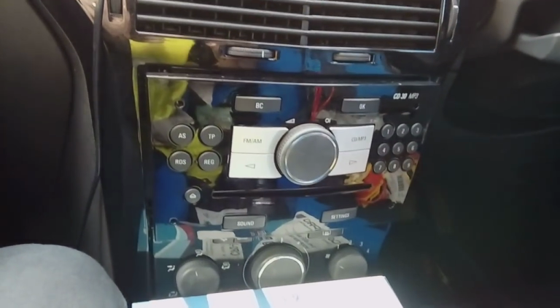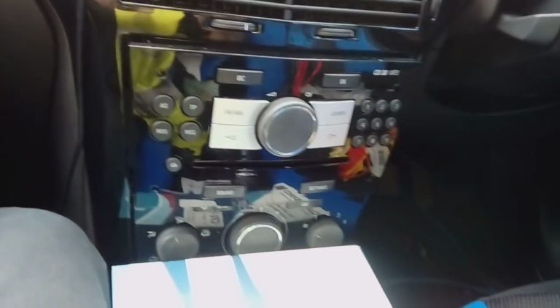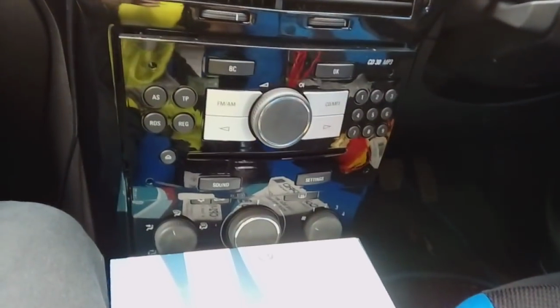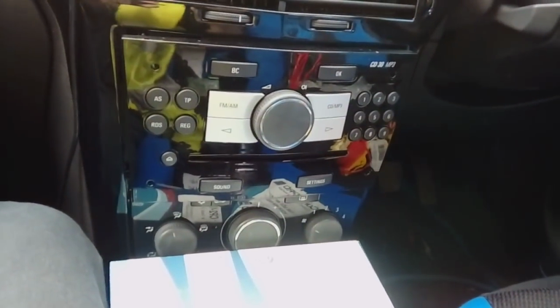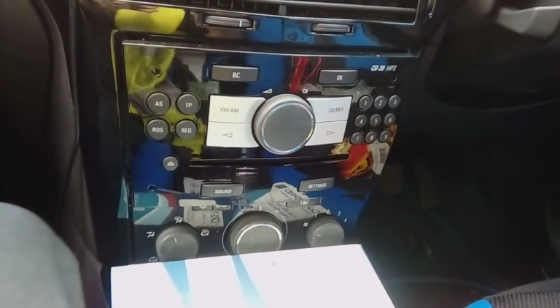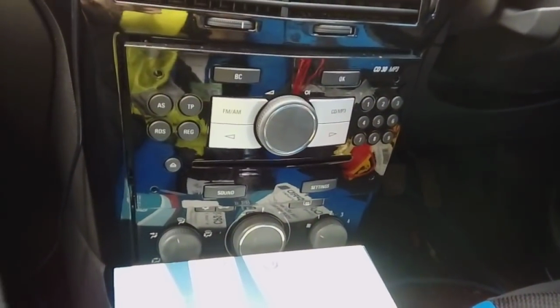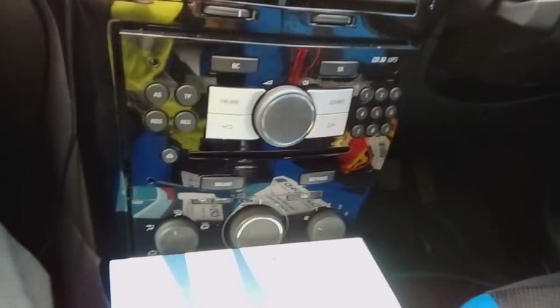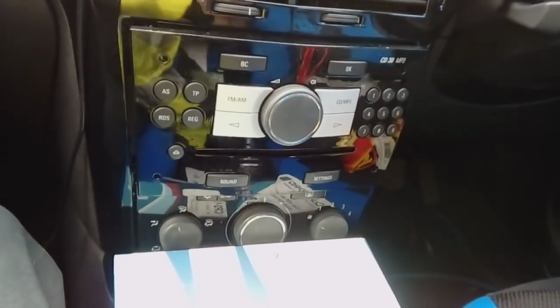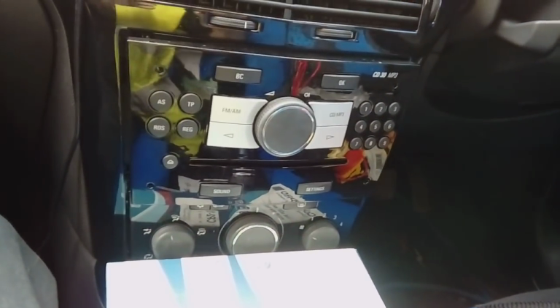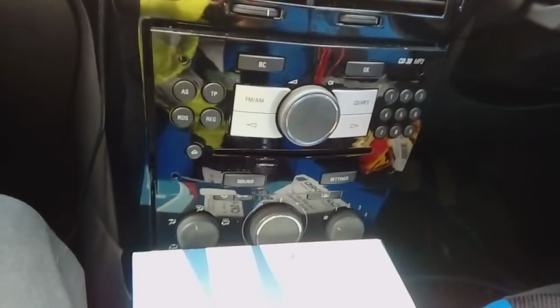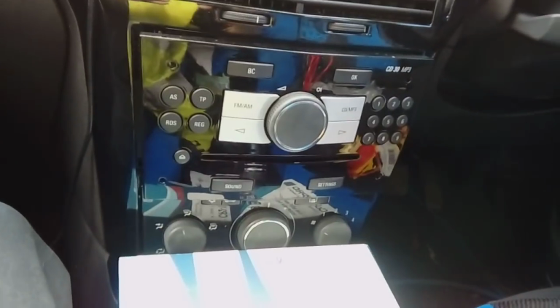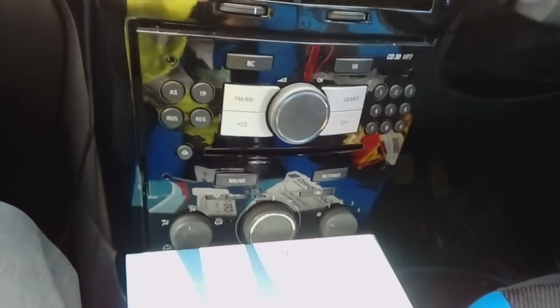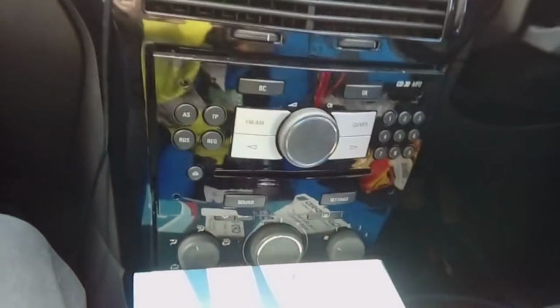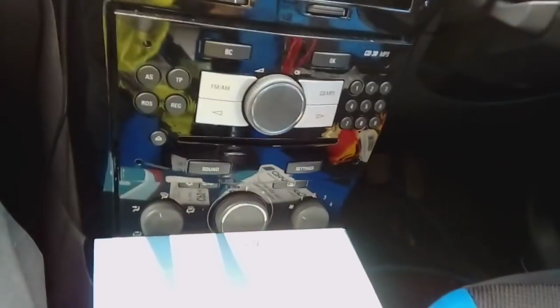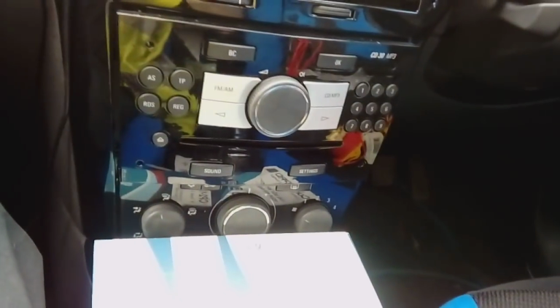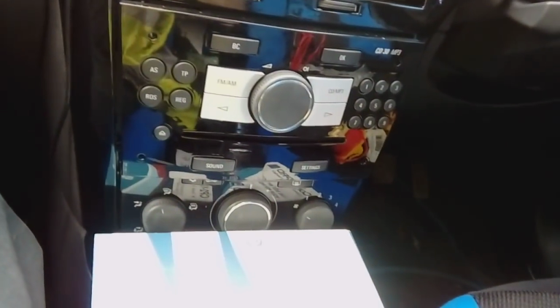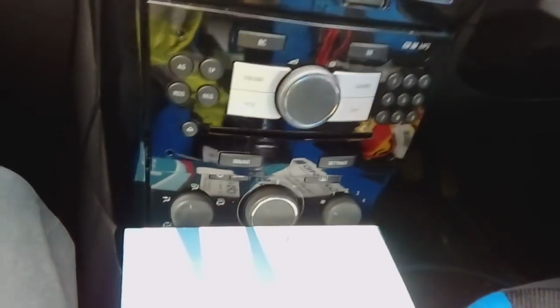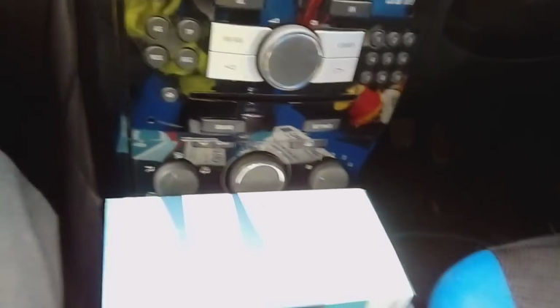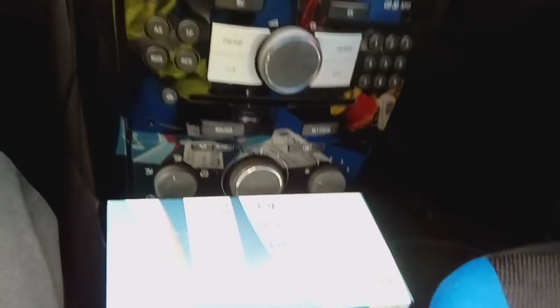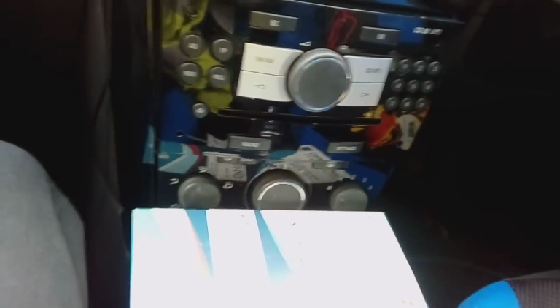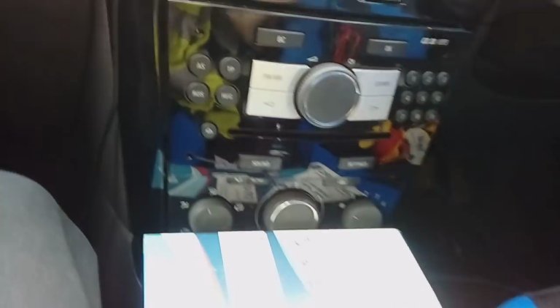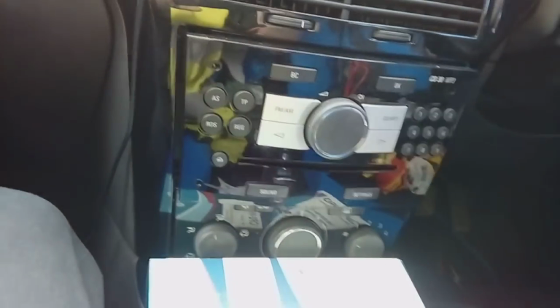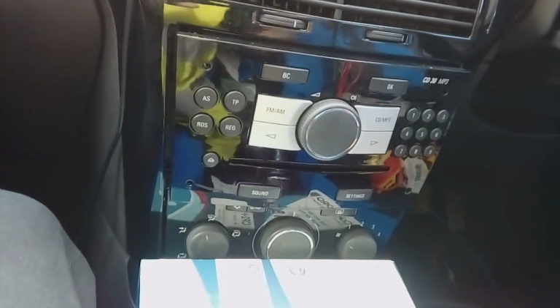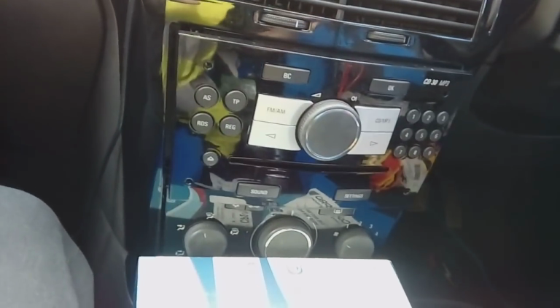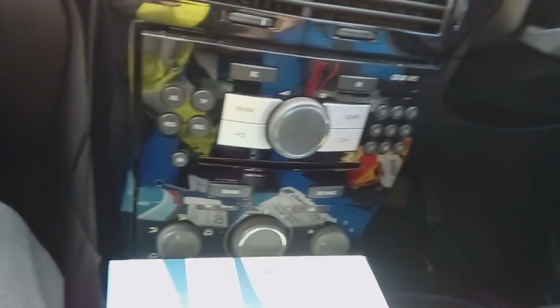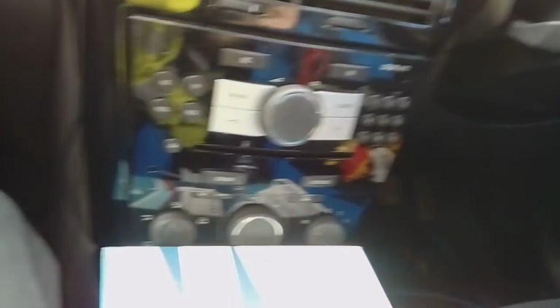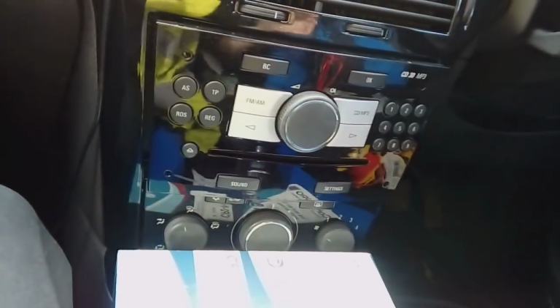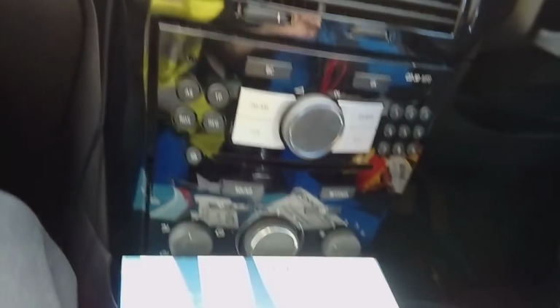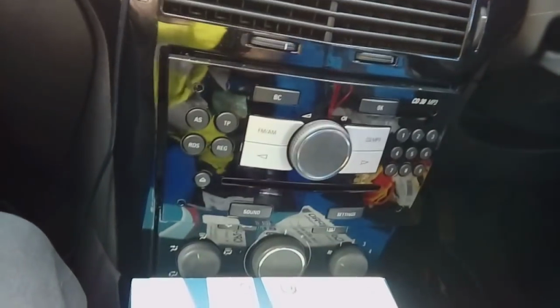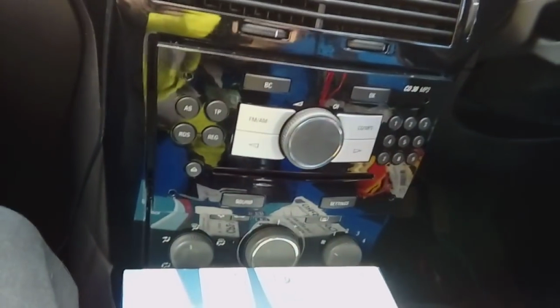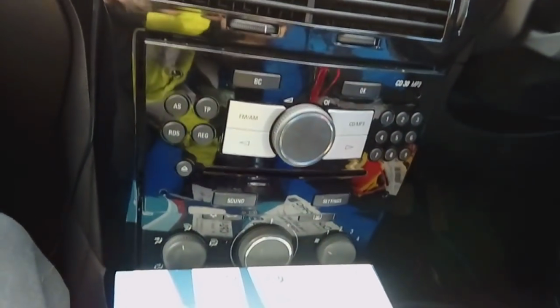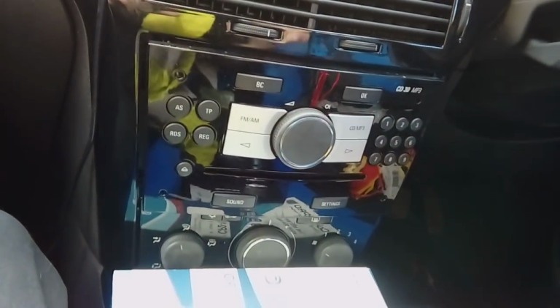Hi guys, PJ here again. Today we're working on a 55-plate Vauxhall Astra, removing the factory-fitted radio and fitting a double DIN radio — one of the larger ones. We're also fitting steering wheel controls for this.